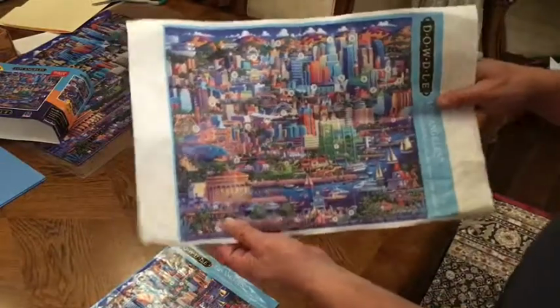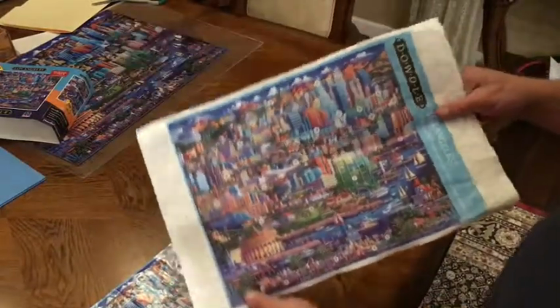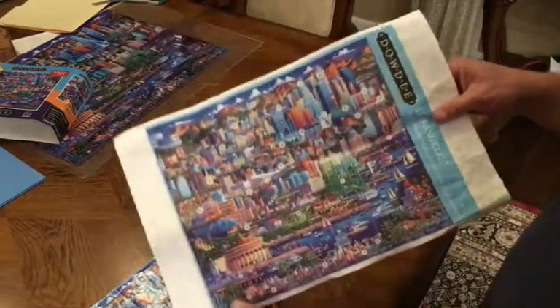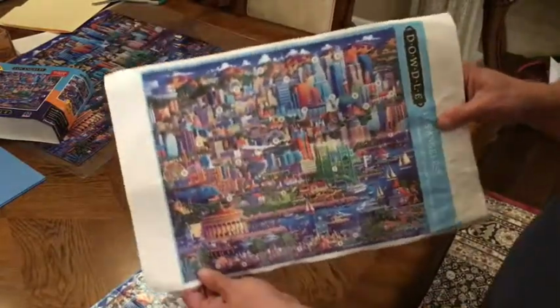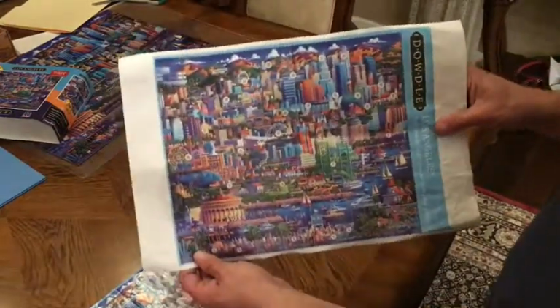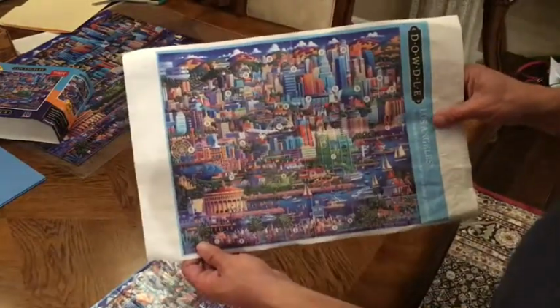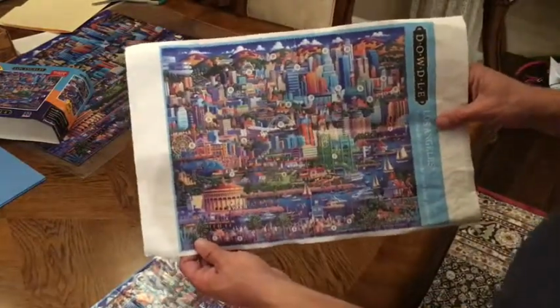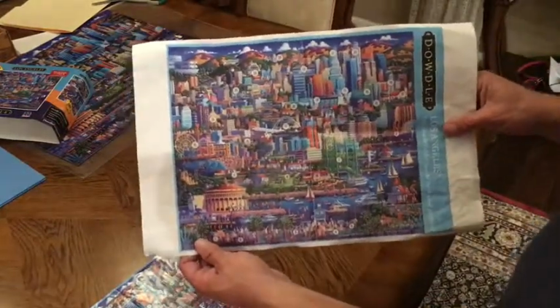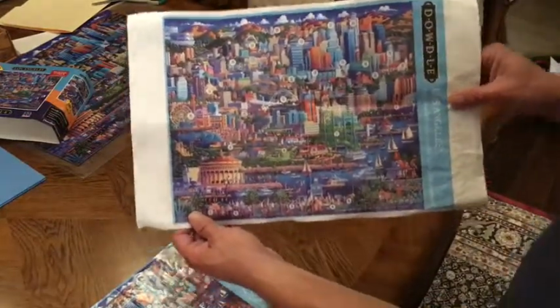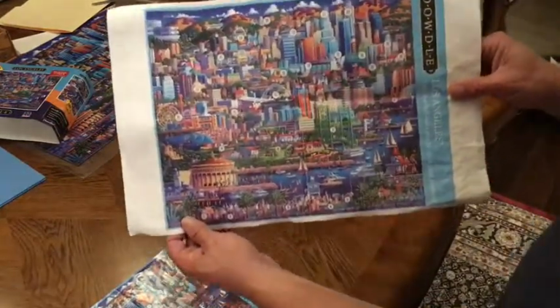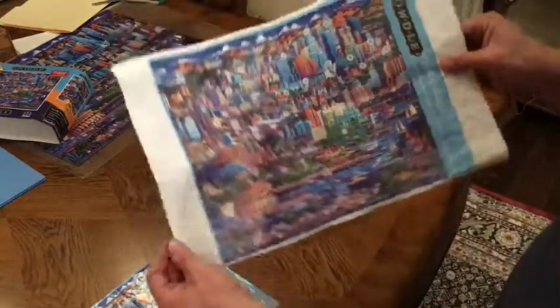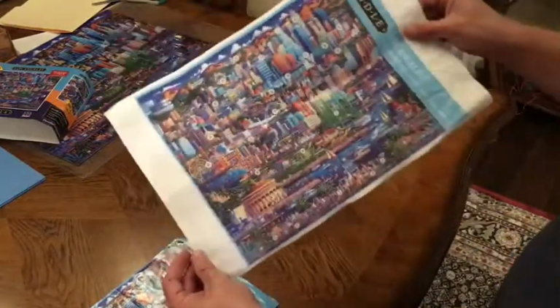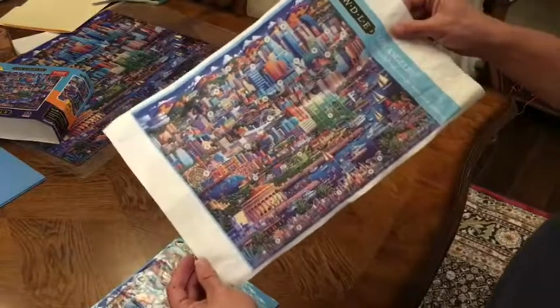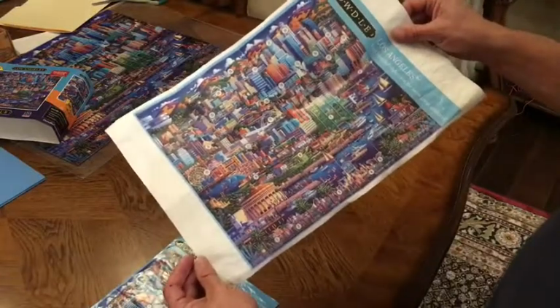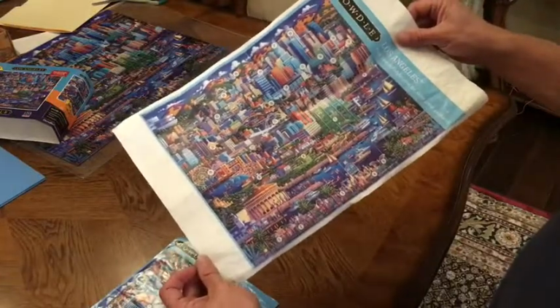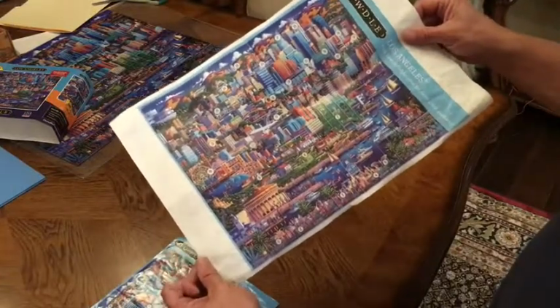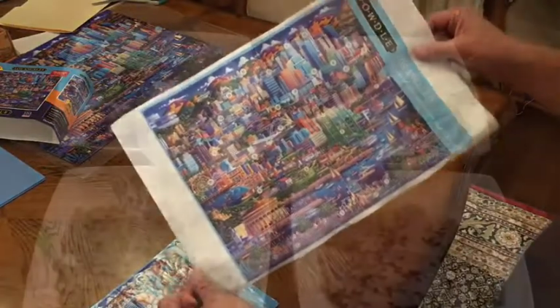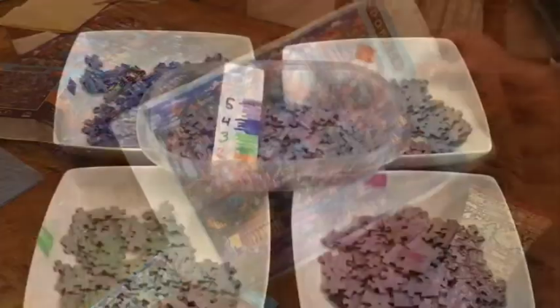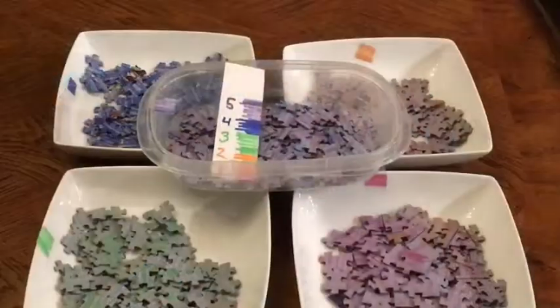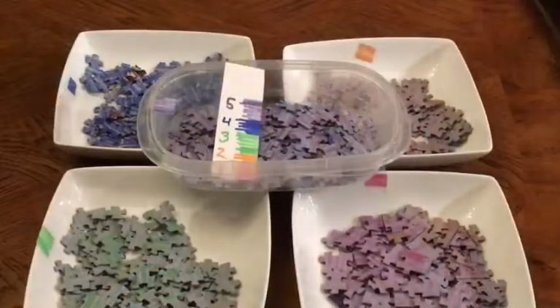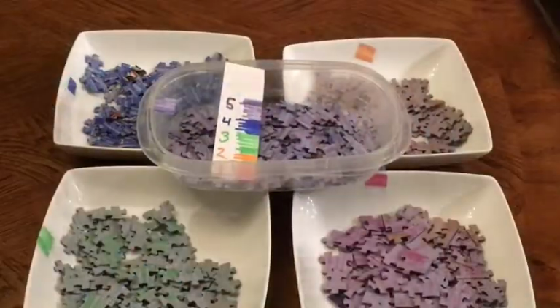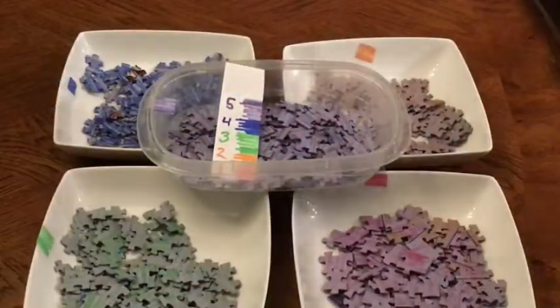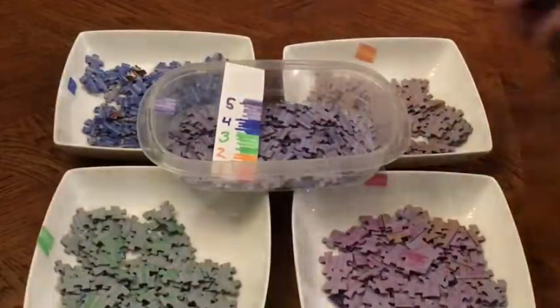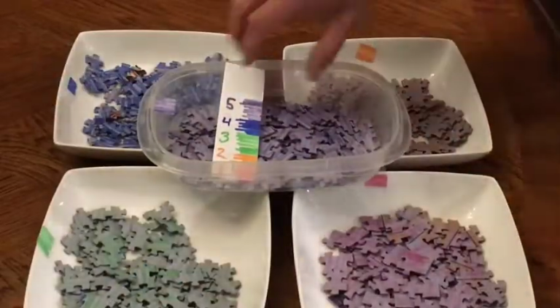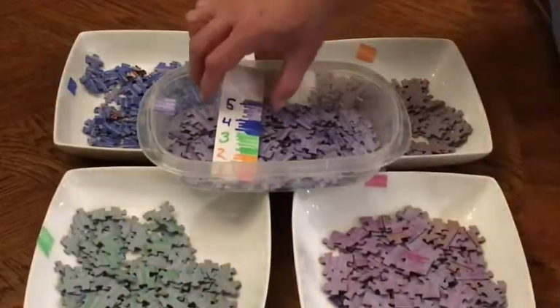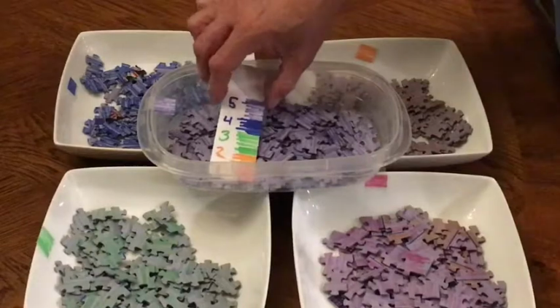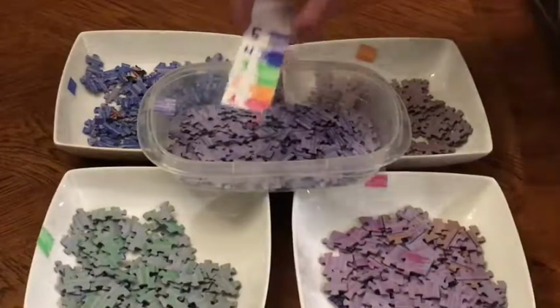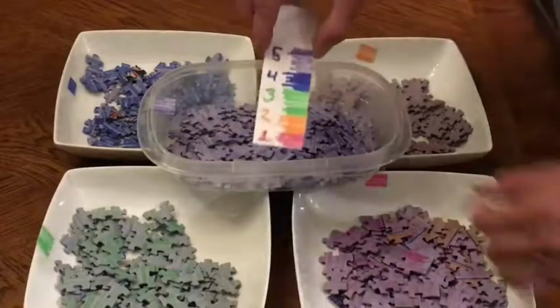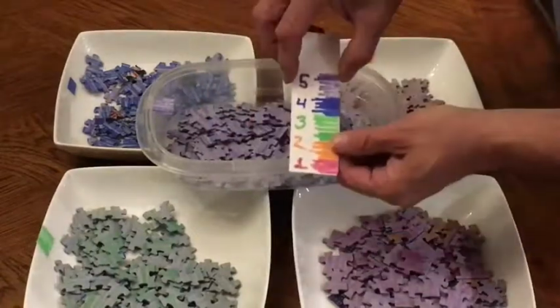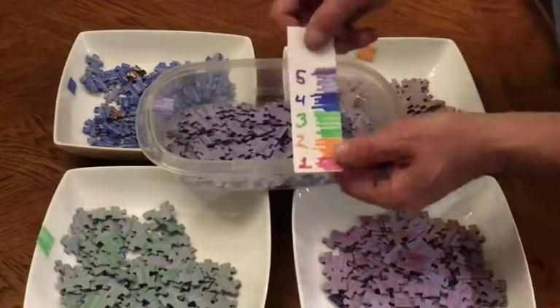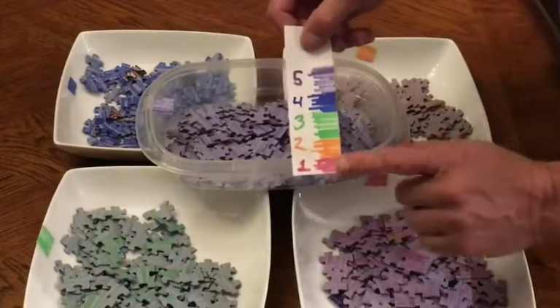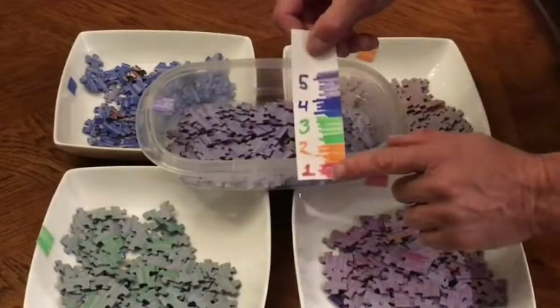Here's another cool idea: I took the little reference image that came with the puzzle to a copy shop and had them enlarge it, so if someone has poor eyesight, the bigger image will help them out.